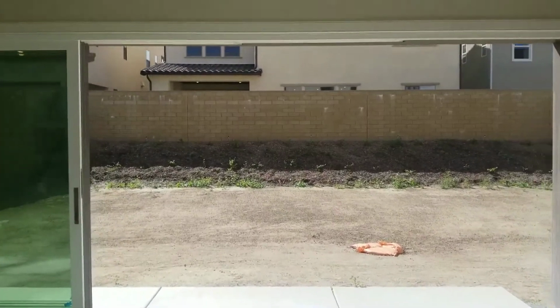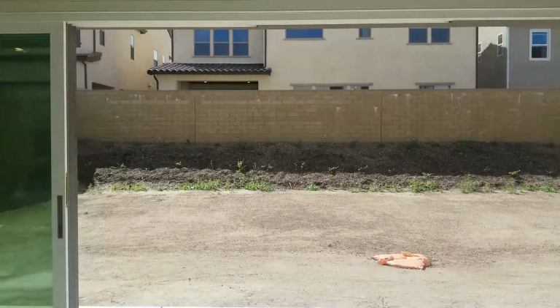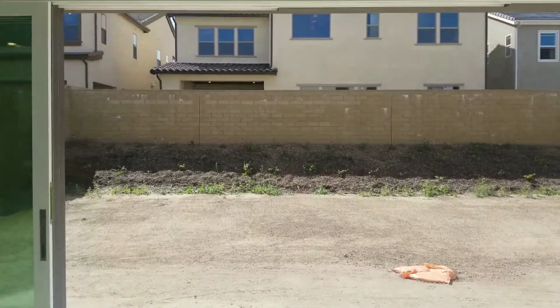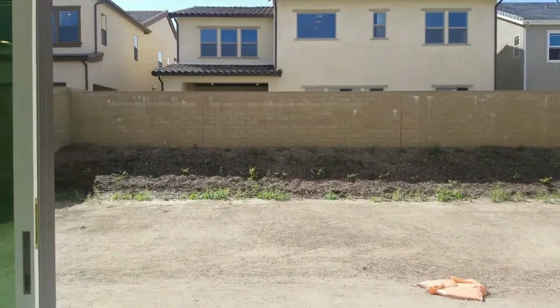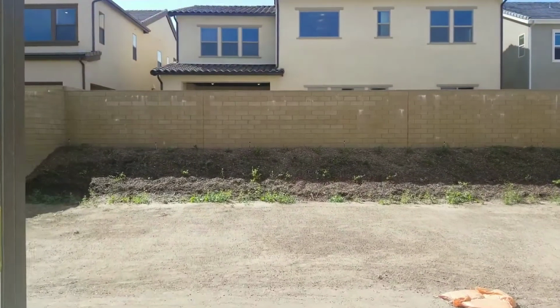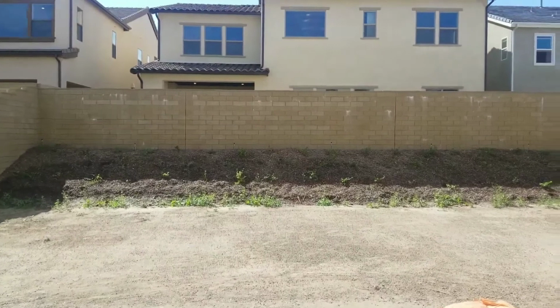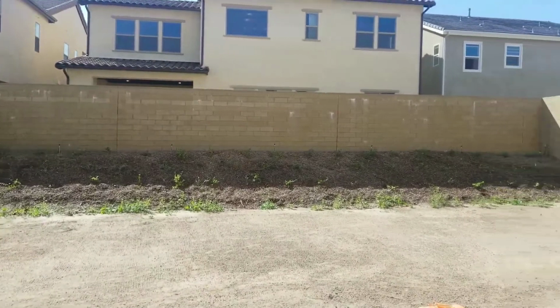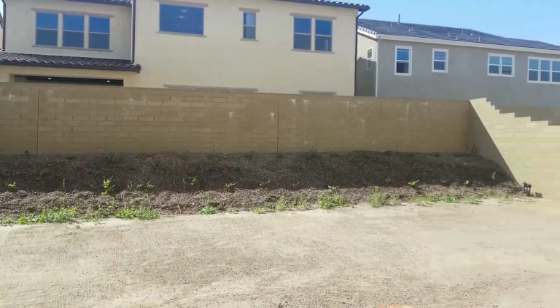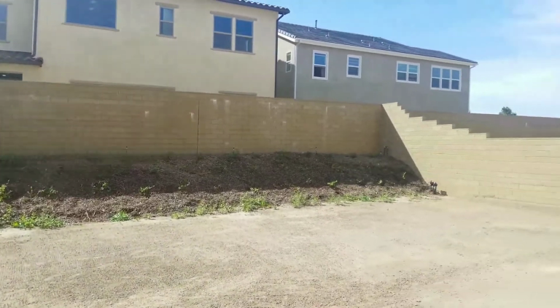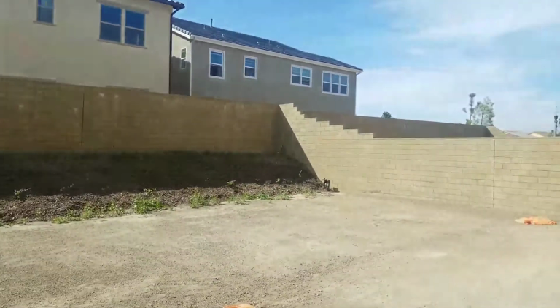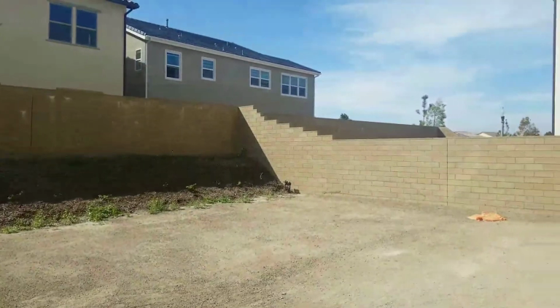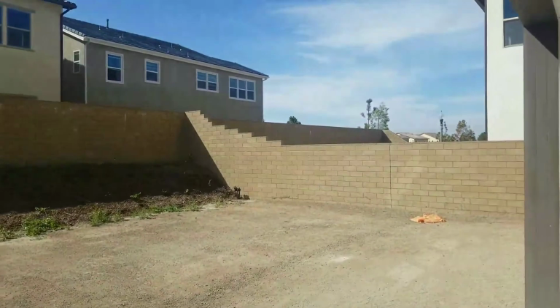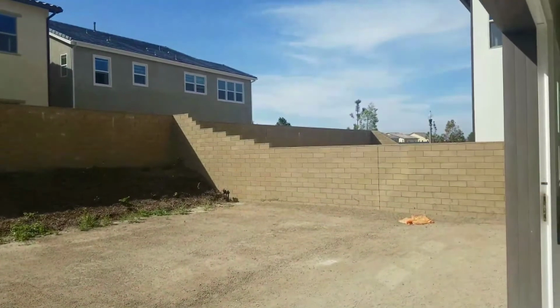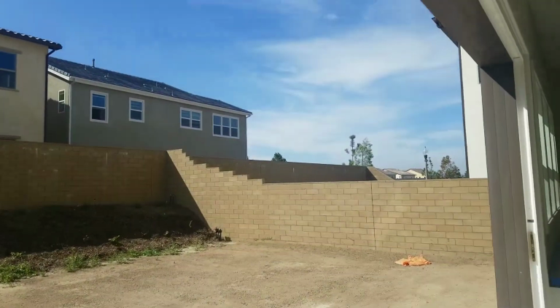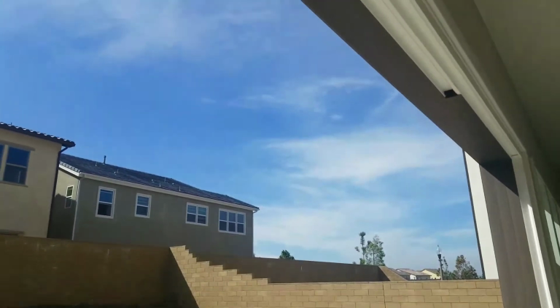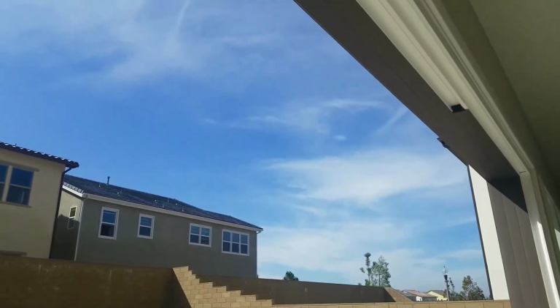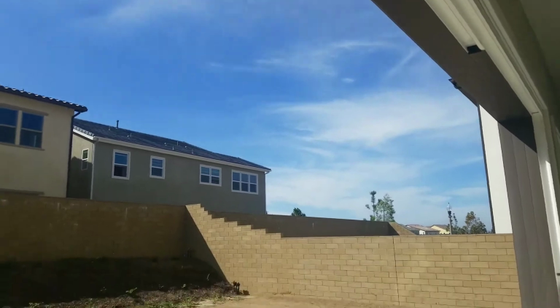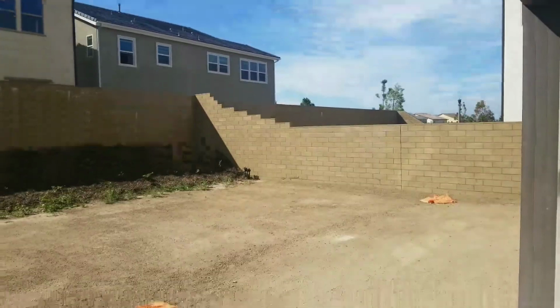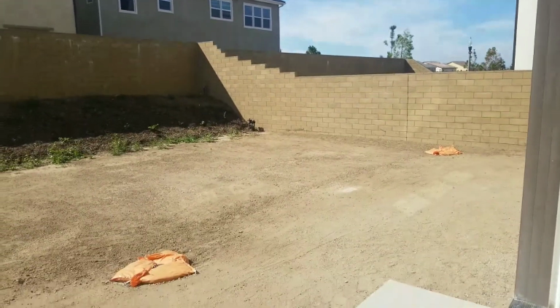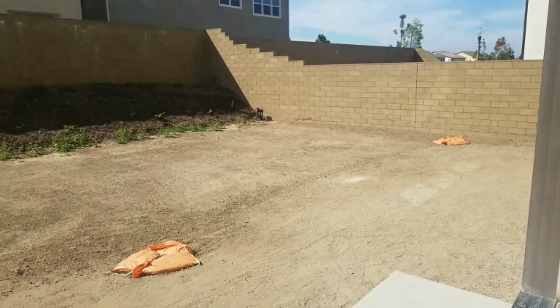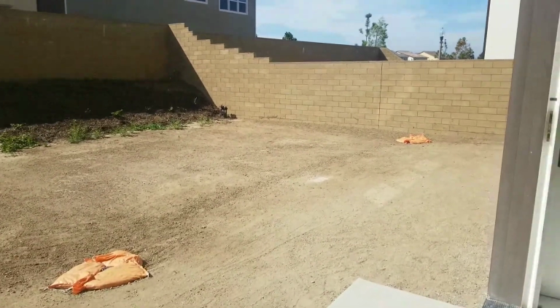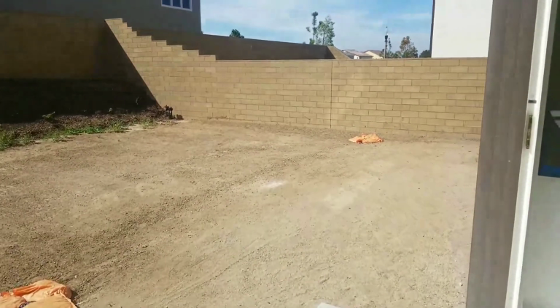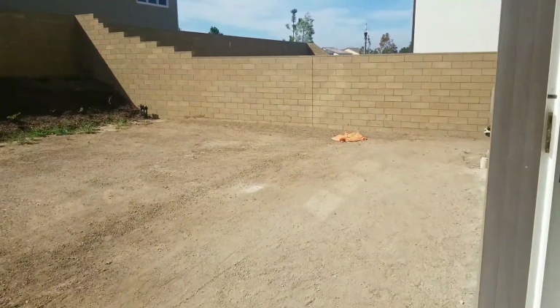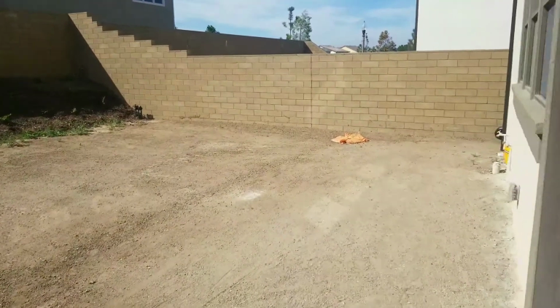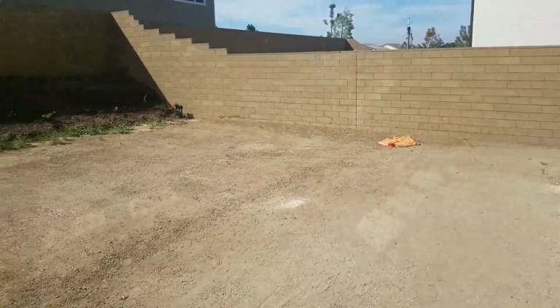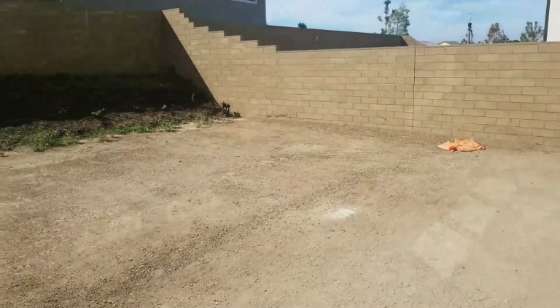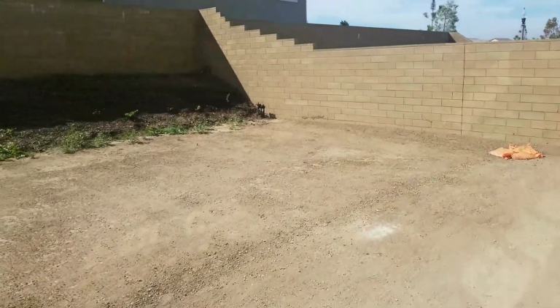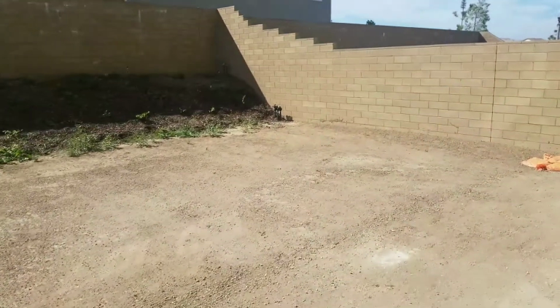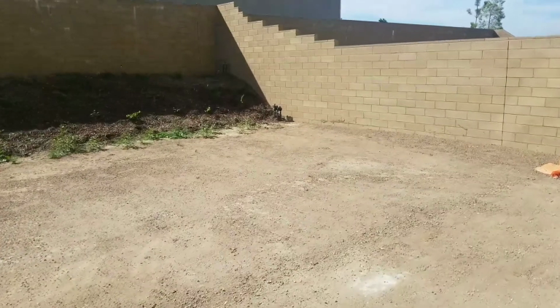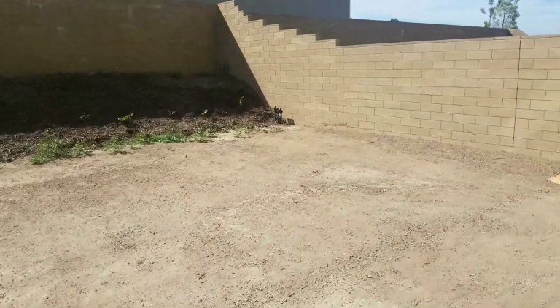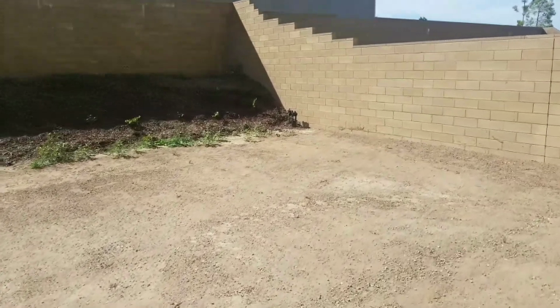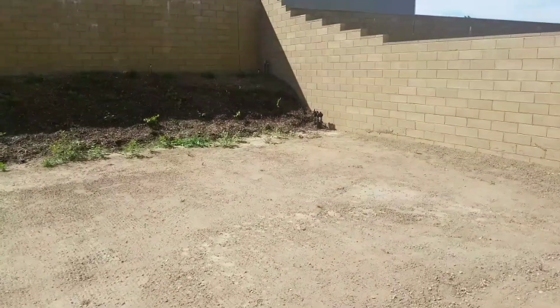There is a beautiful big backyard. In Irvine, as you may know, we are always struggling with the size of backyards because land is so expensive. With this one, you will have no problem — you can even fit a very good size pool in the backyard.